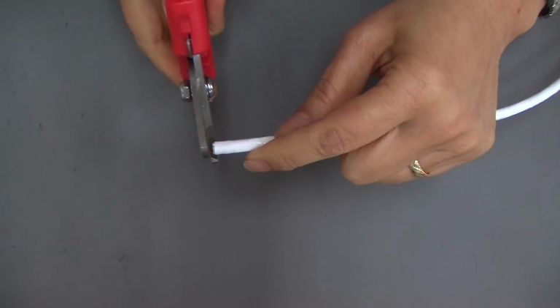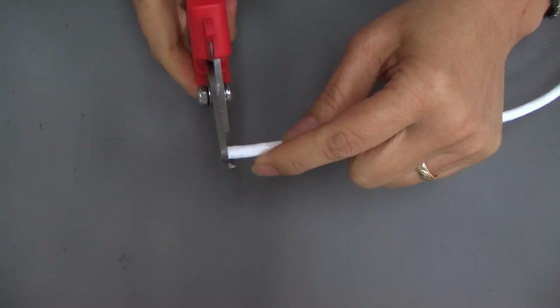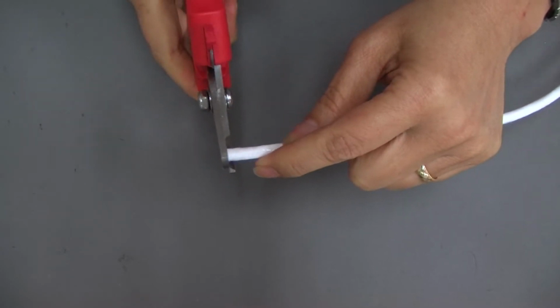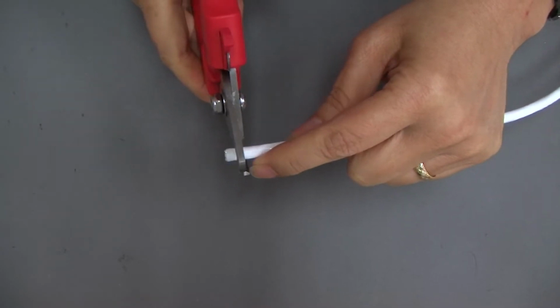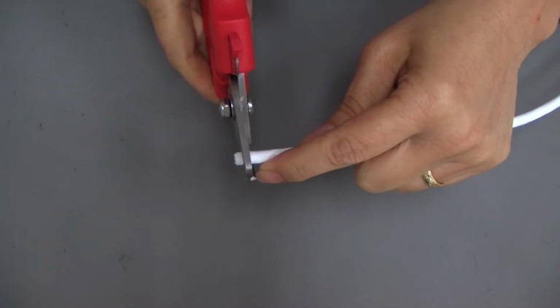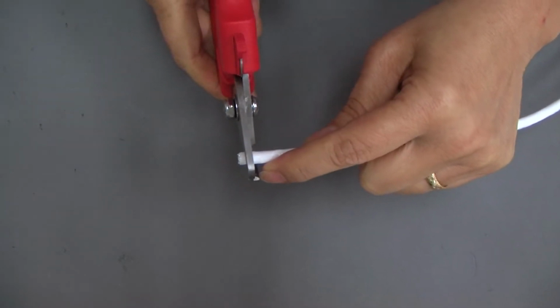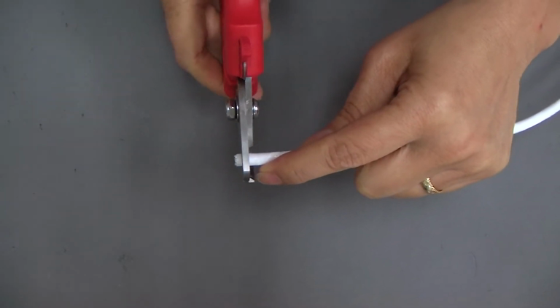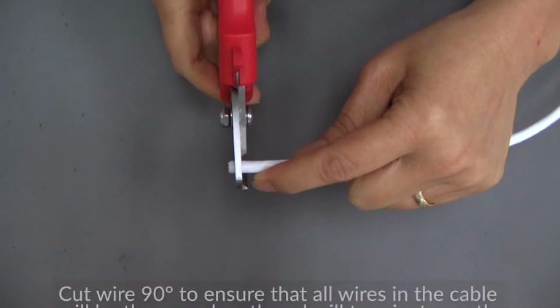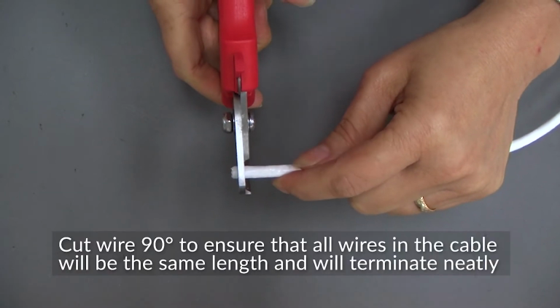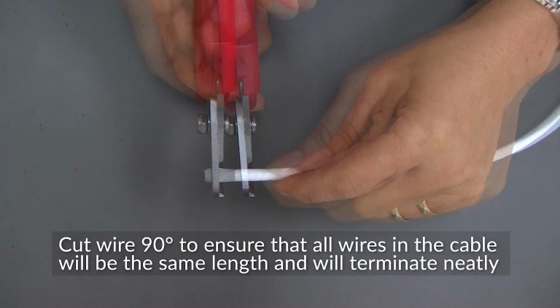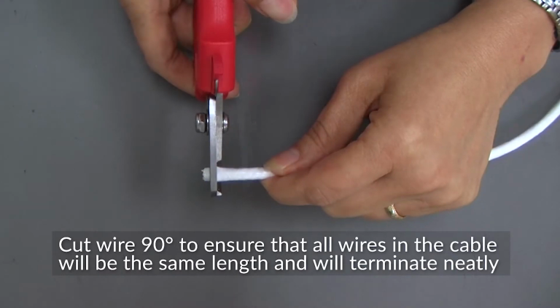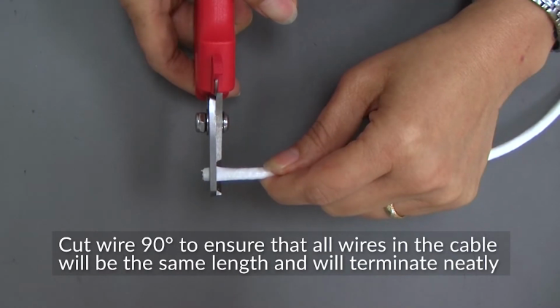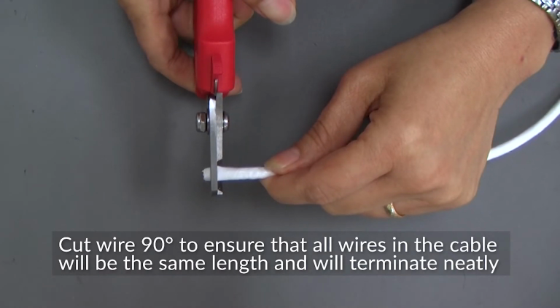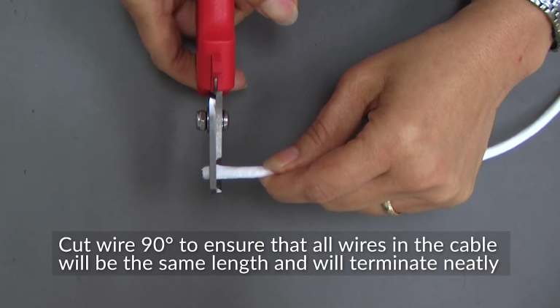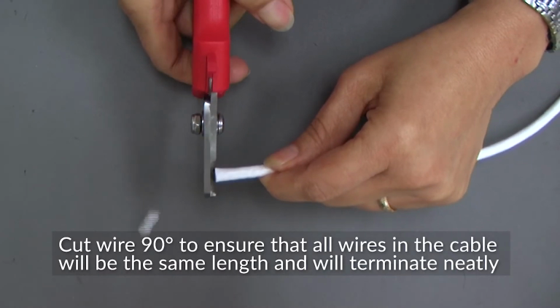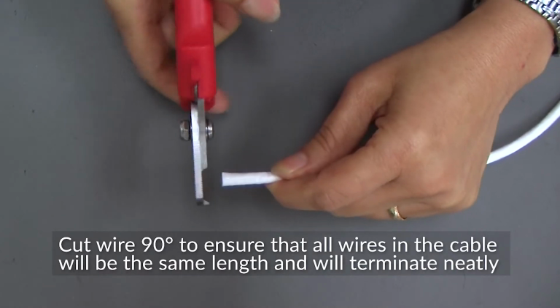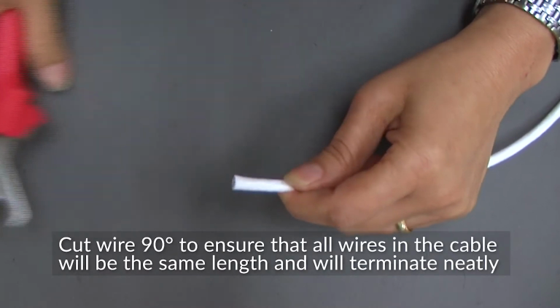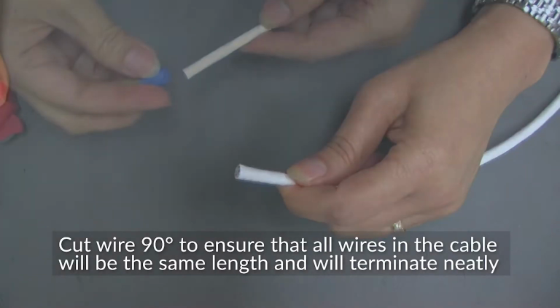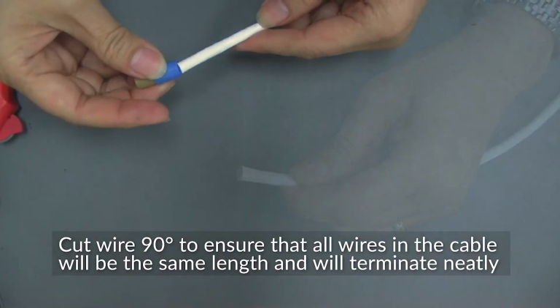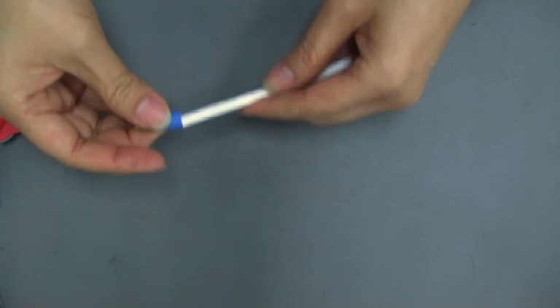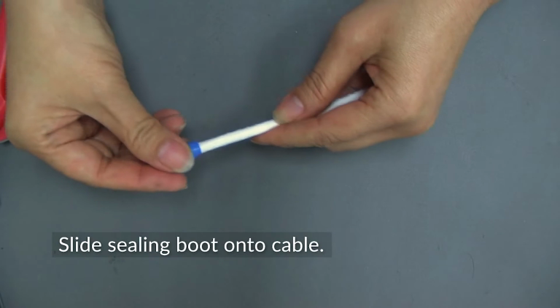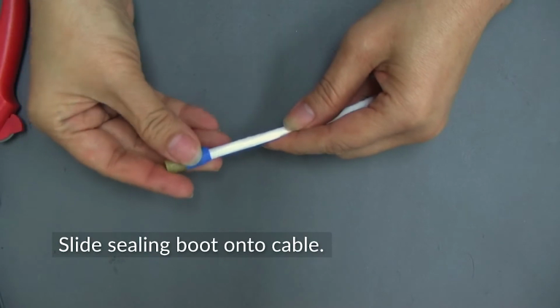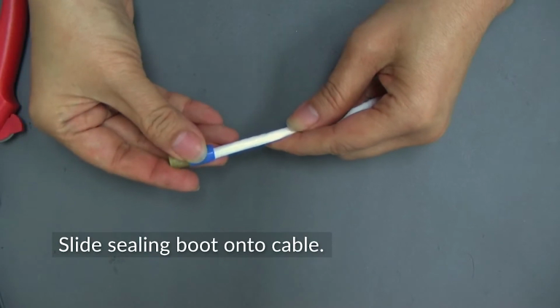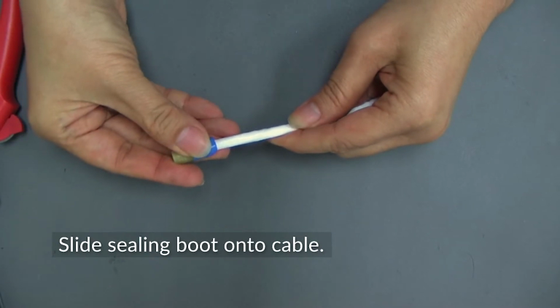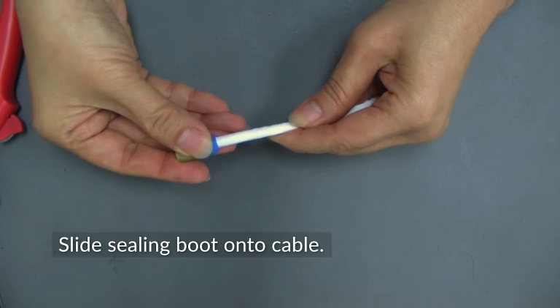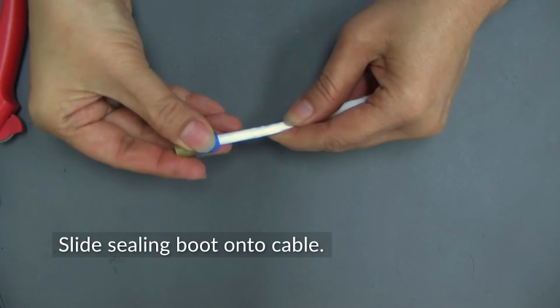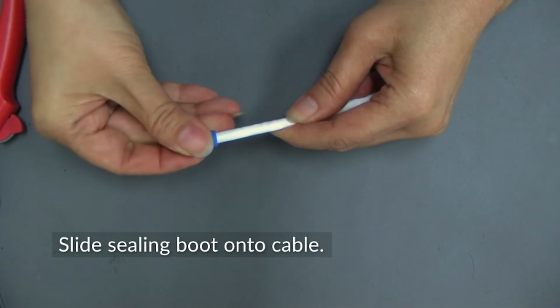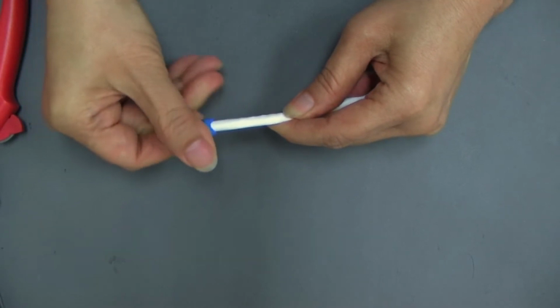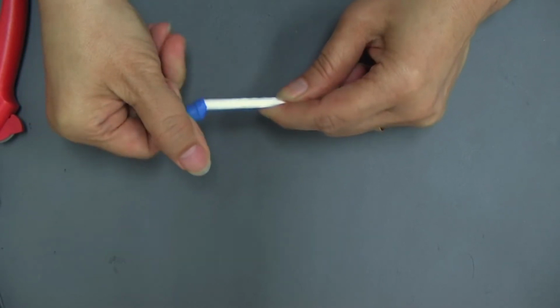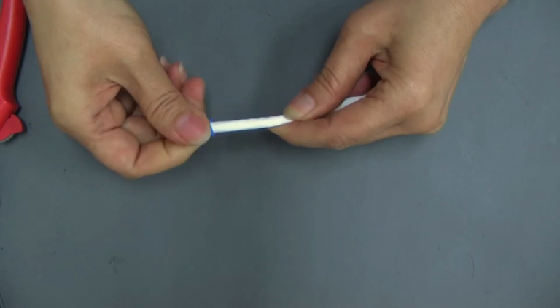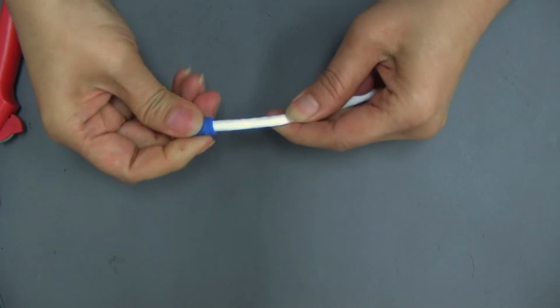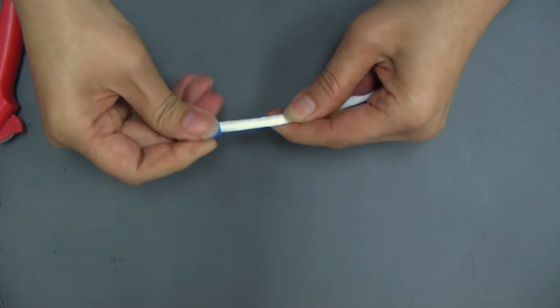The first step is to make a clean and perpendicular cut. A 90-degree cut ensures that all the wires in the cable will be the same length and will terminate neatly. Next, slide the sealing boot onto the cable, sliding it up and staging it for later use.